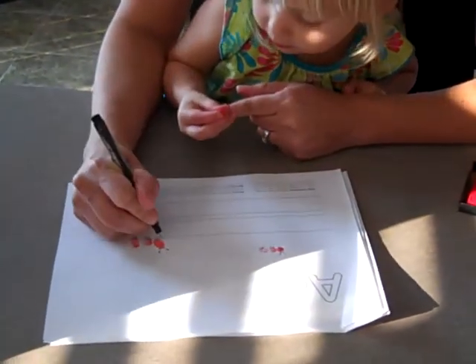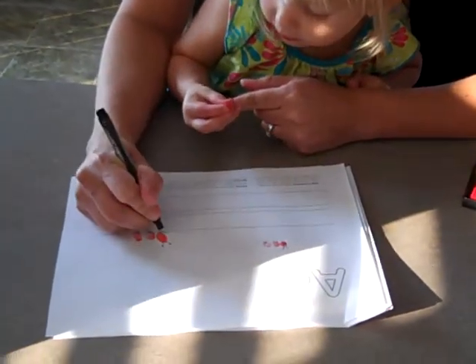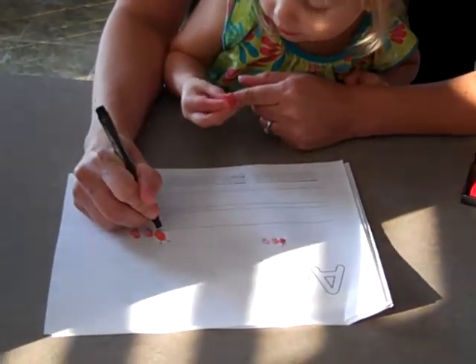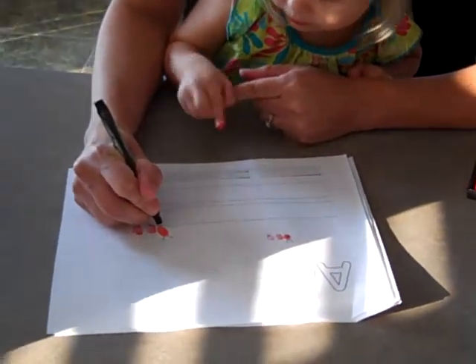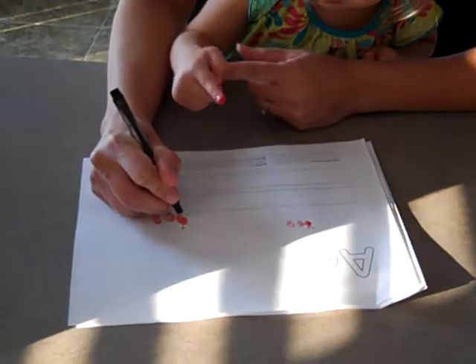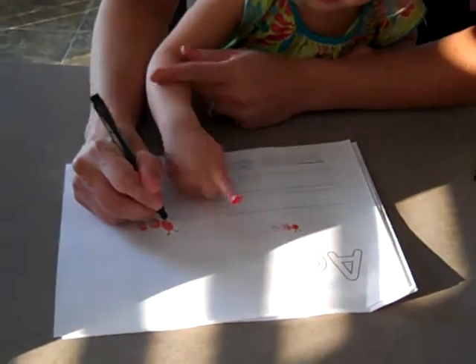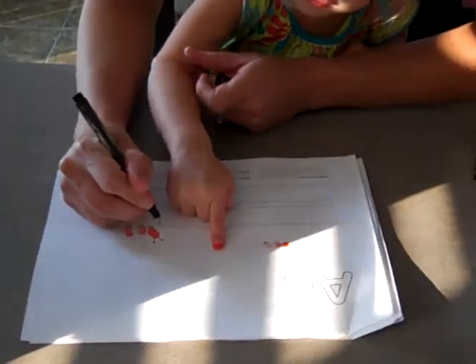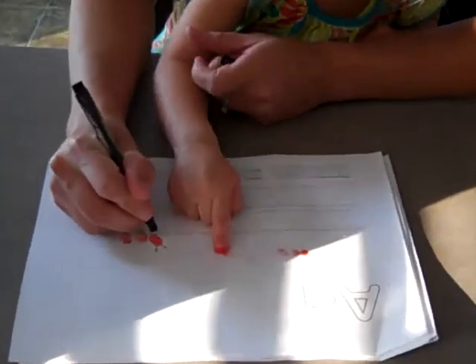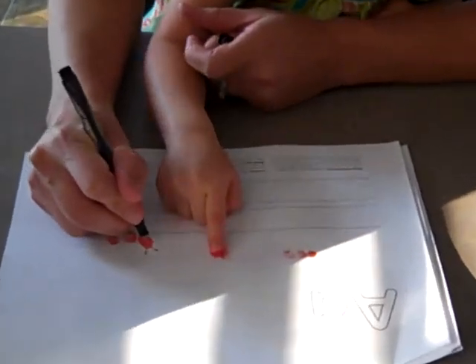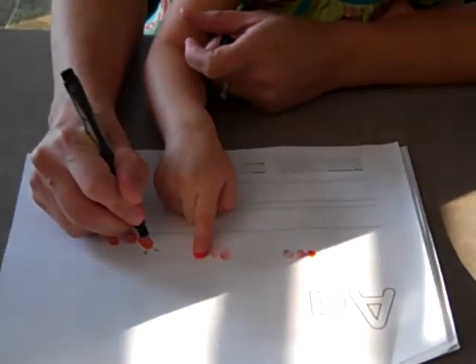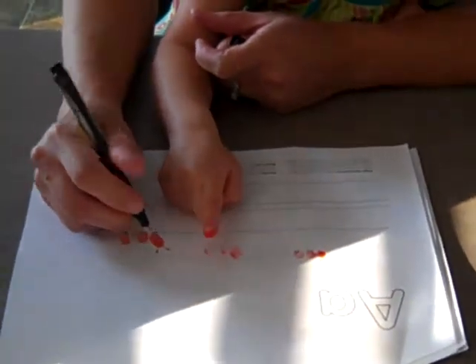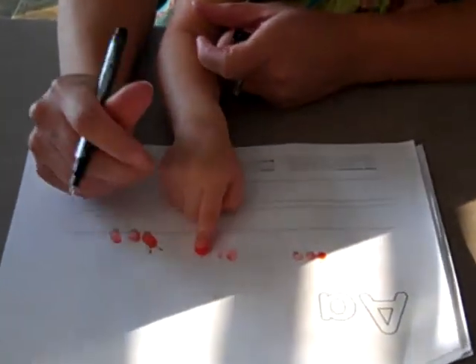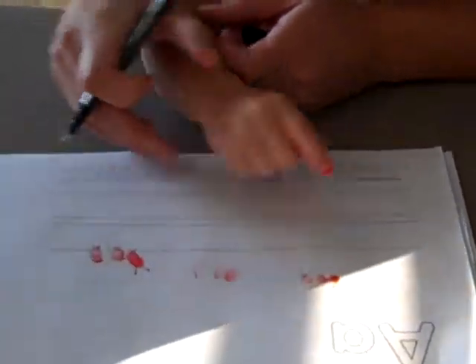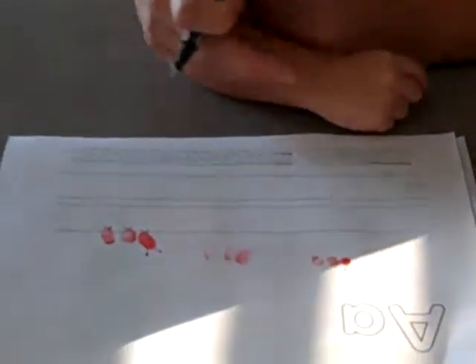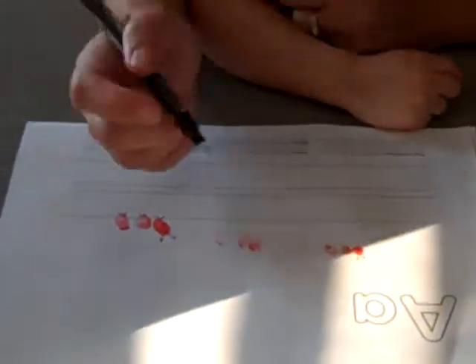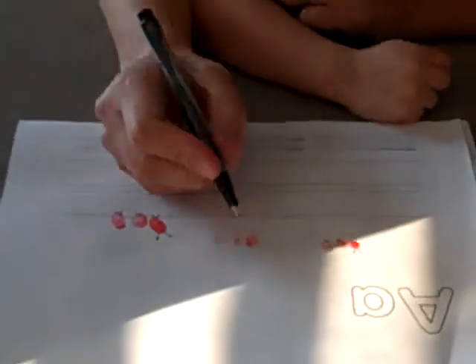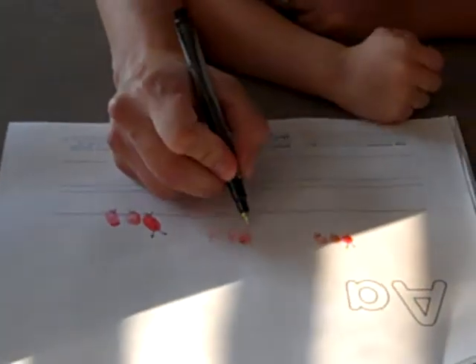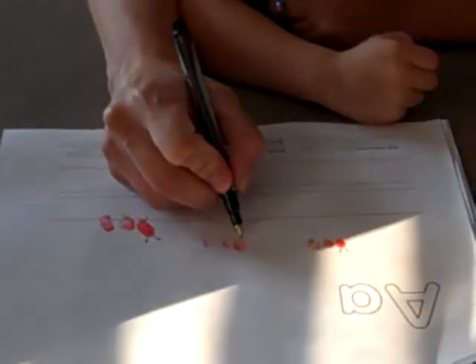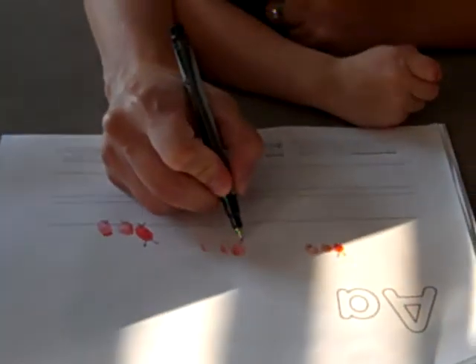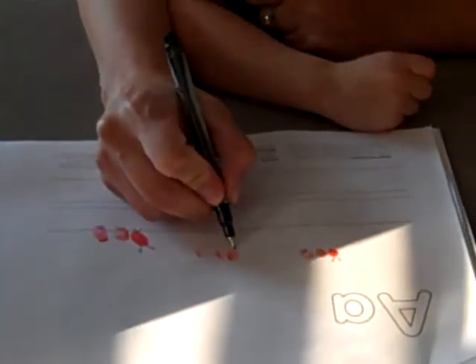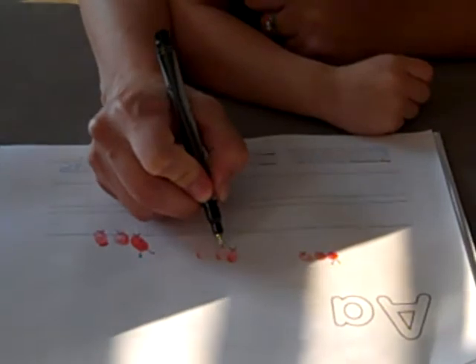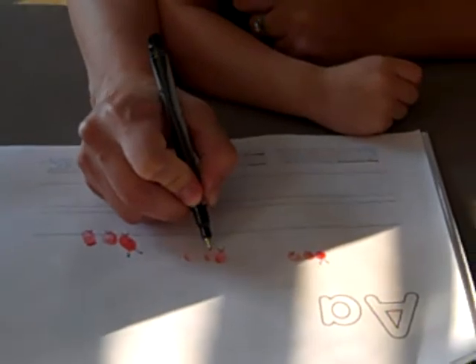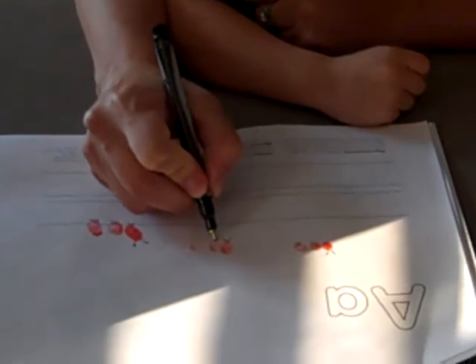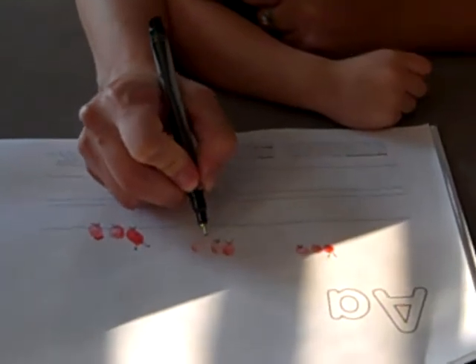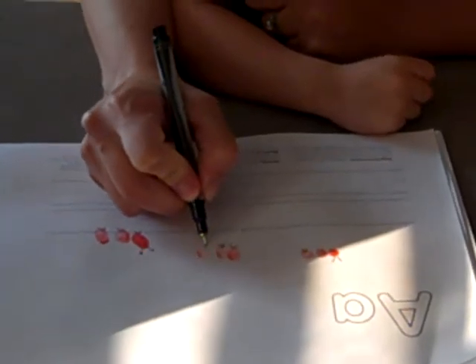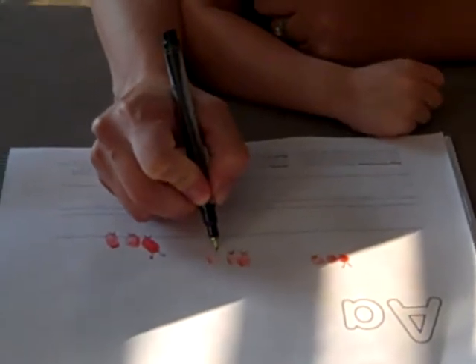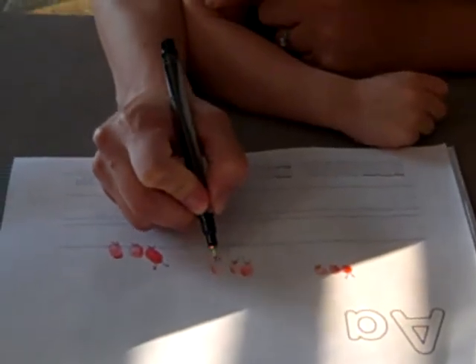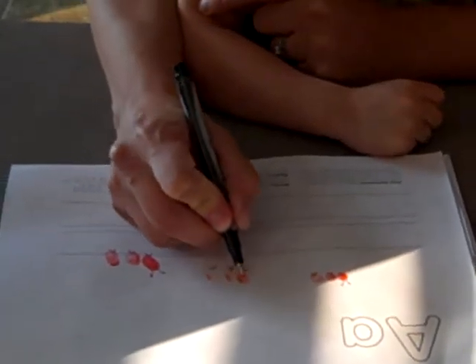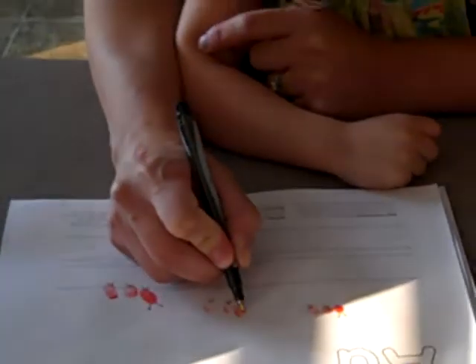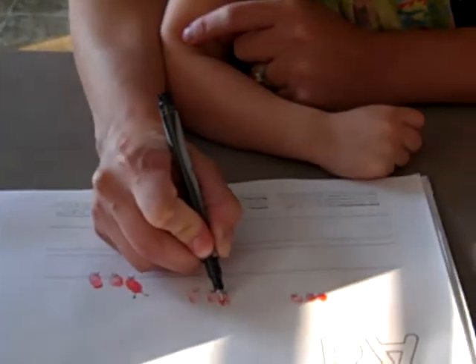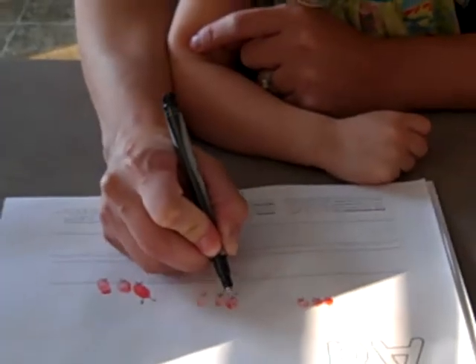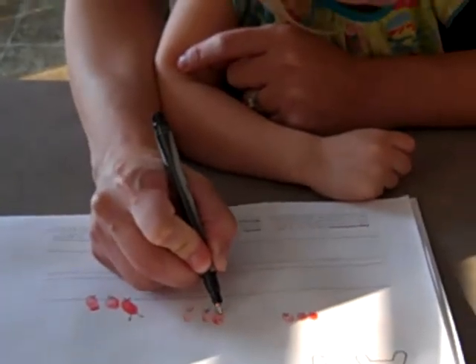Let's draw a face on this ant. Three. Okay, good job. Now let's draw an ant down here. Oh, is daddy videoing you? I think he's videoing you.